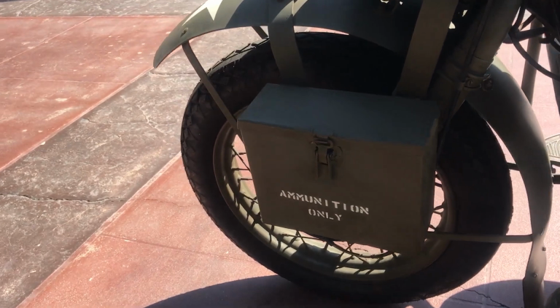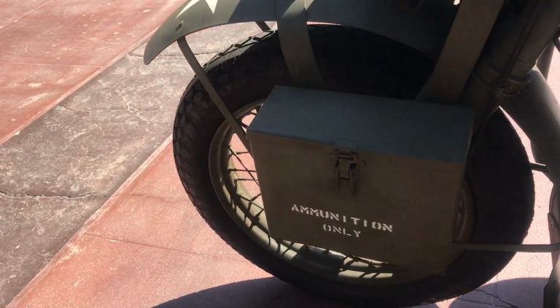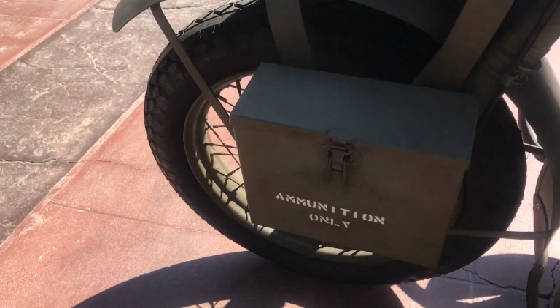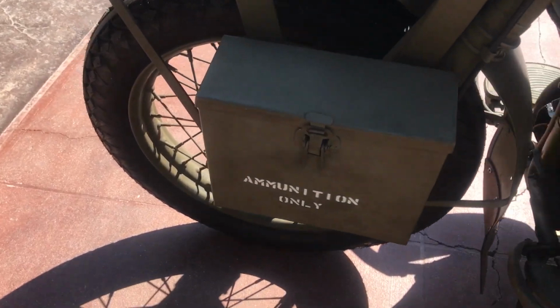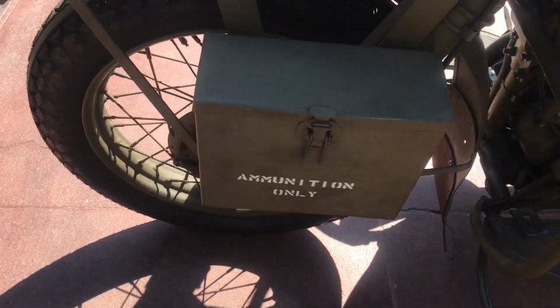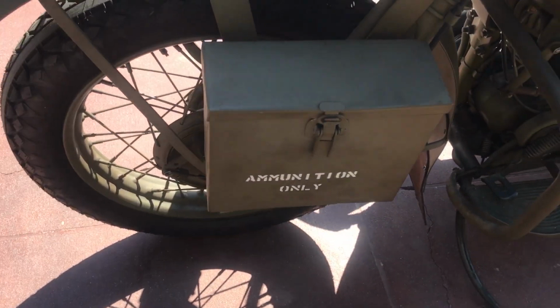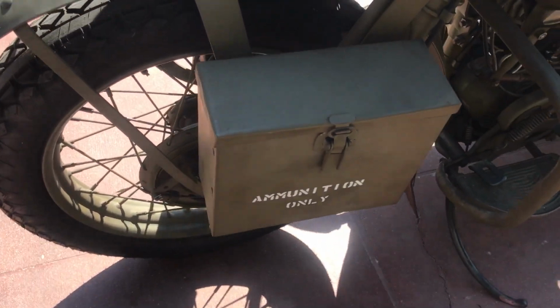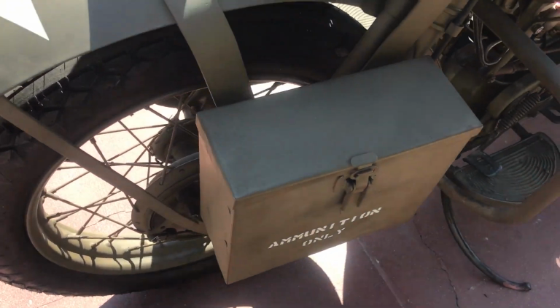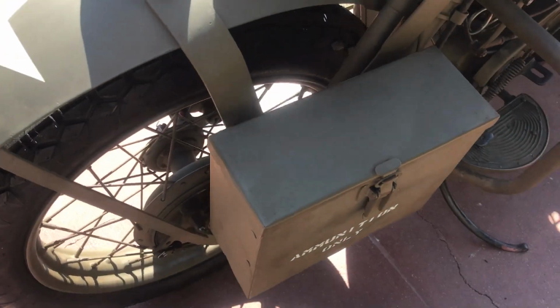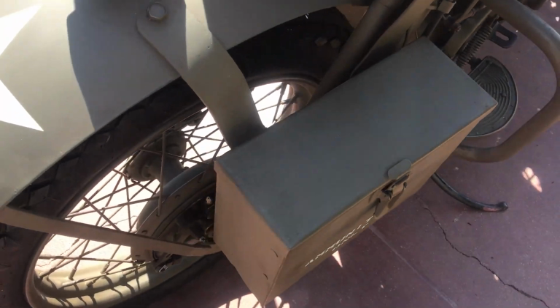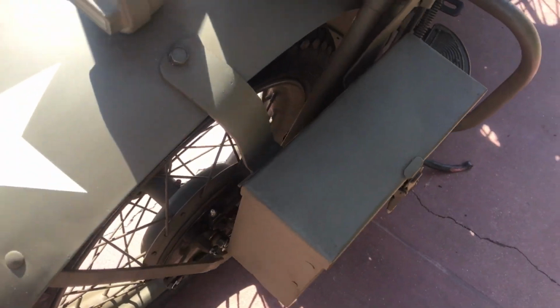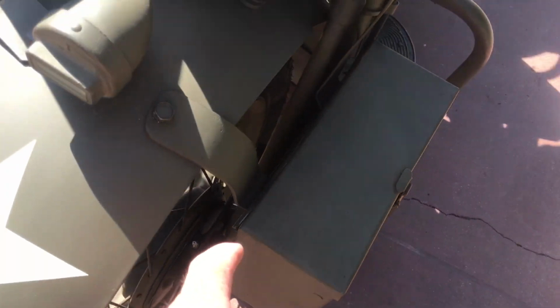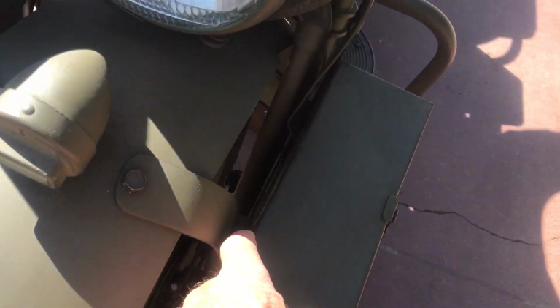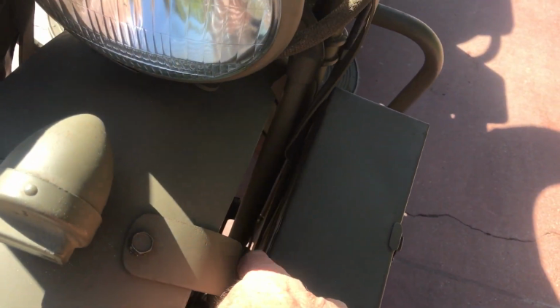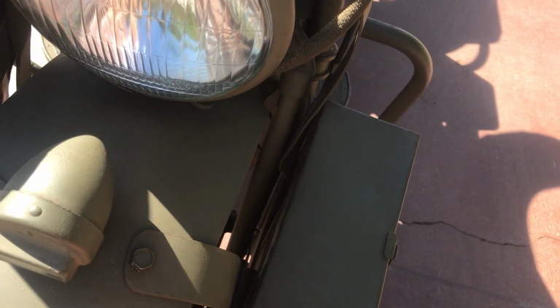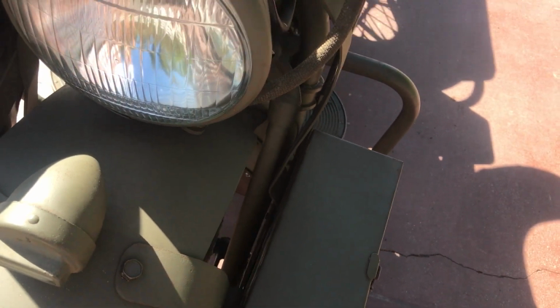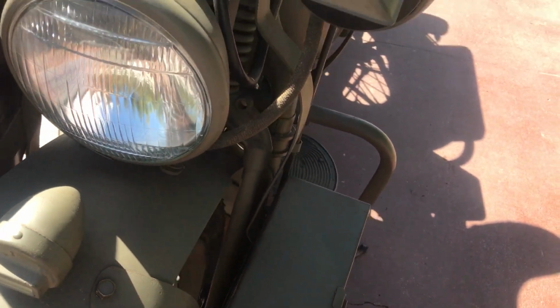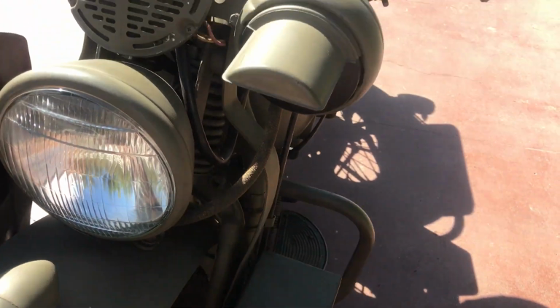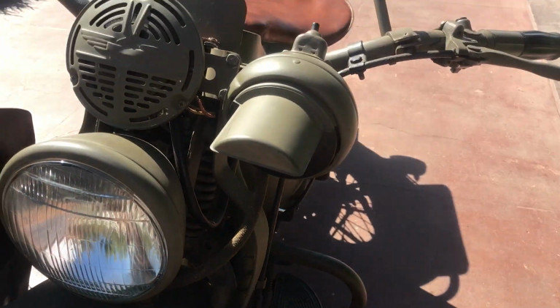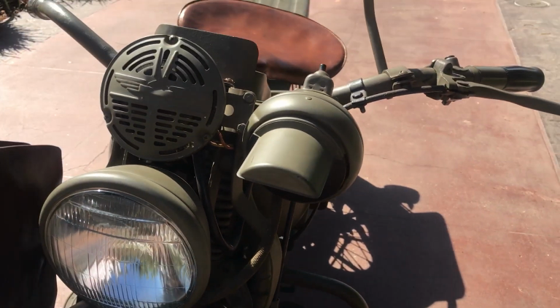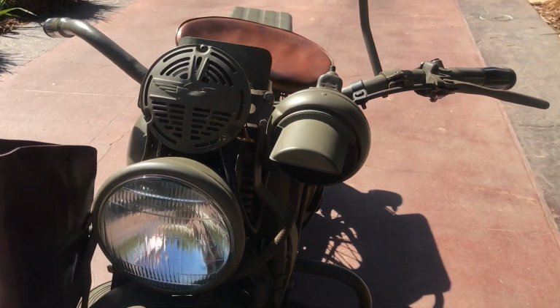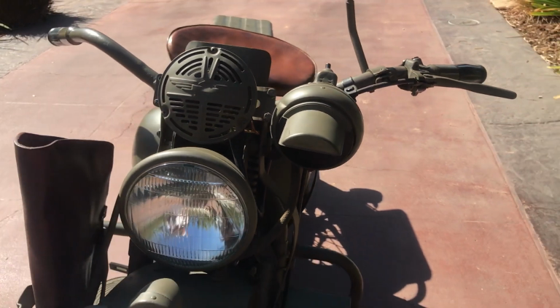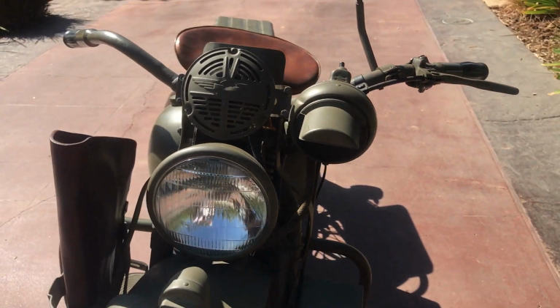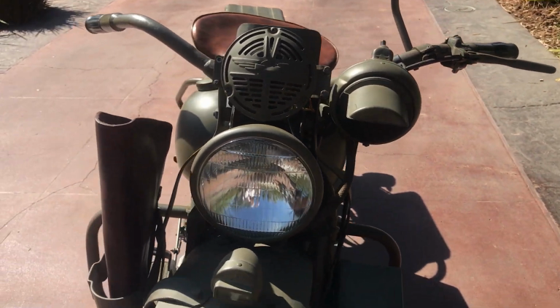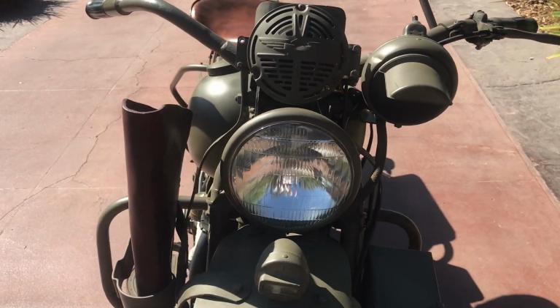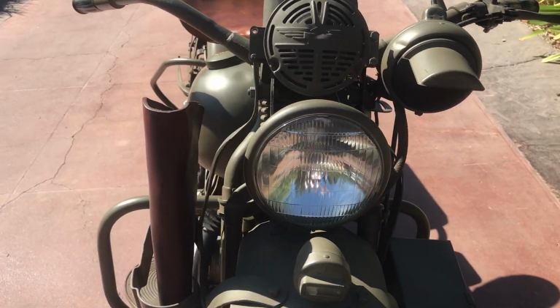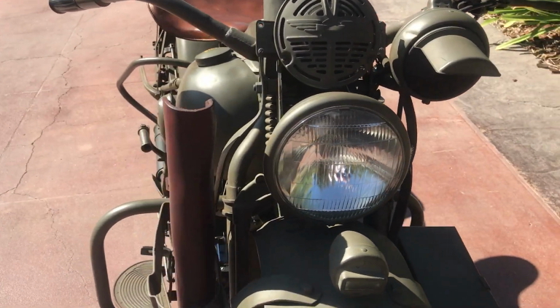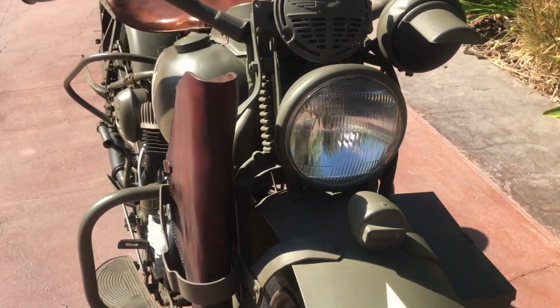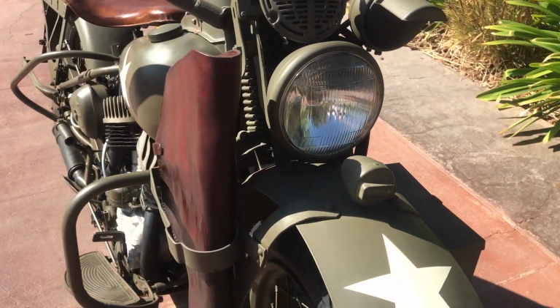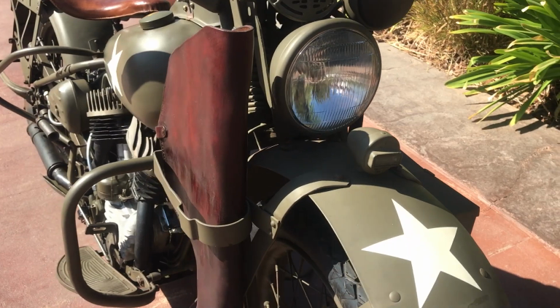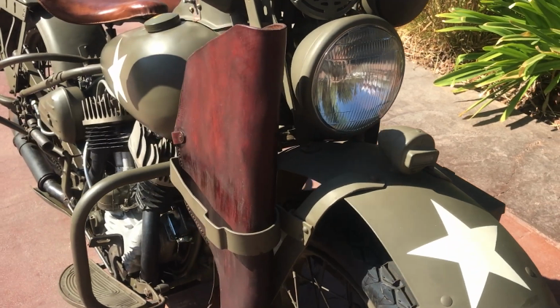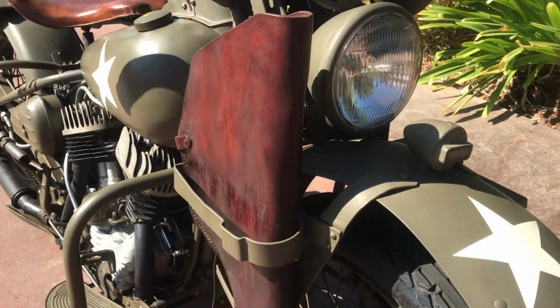It has the later style ammo box with the full hinge. Blackout lights, and obviously the rifle scabbard.